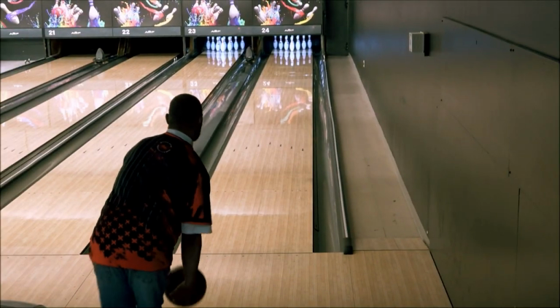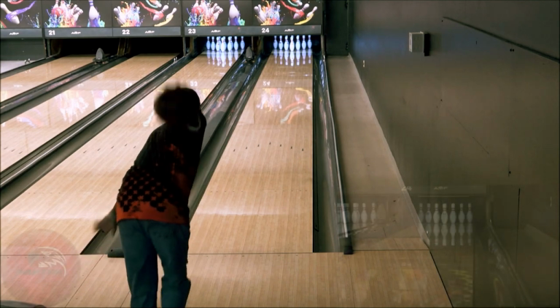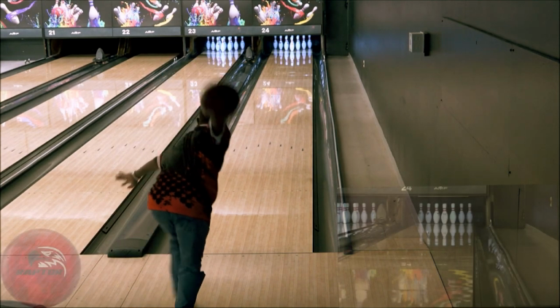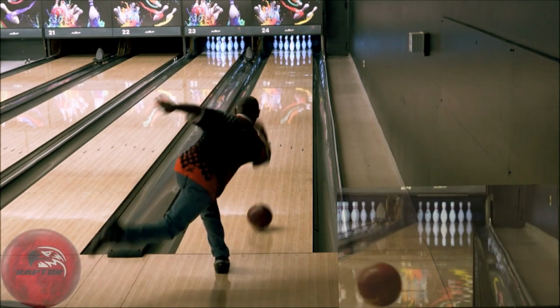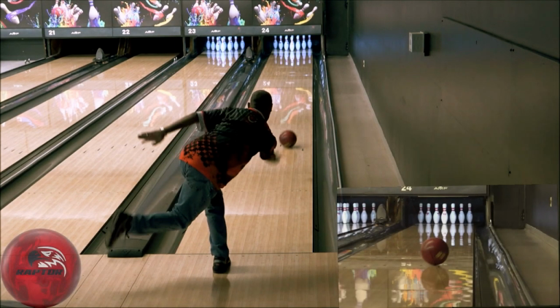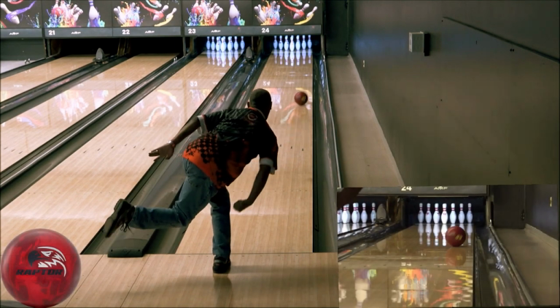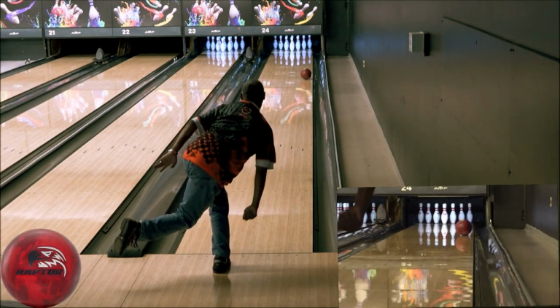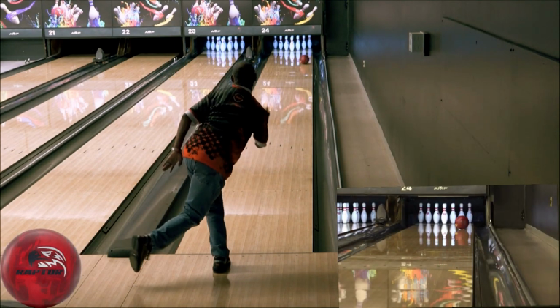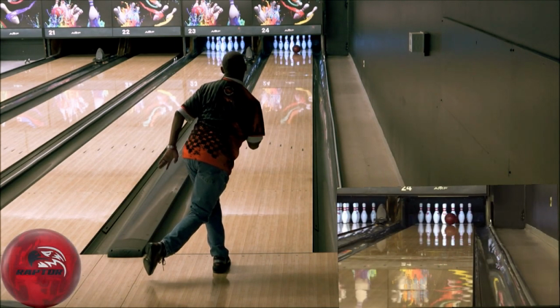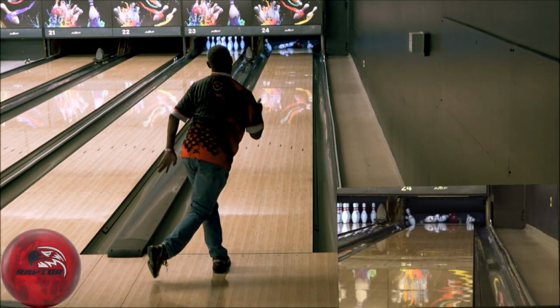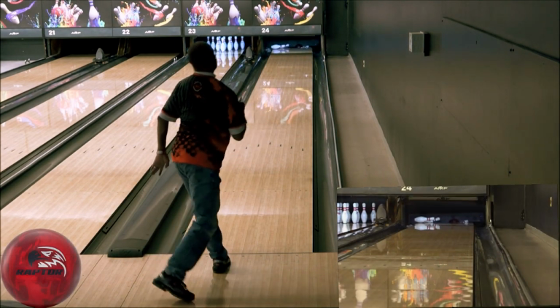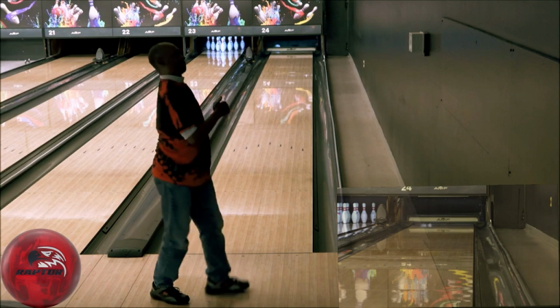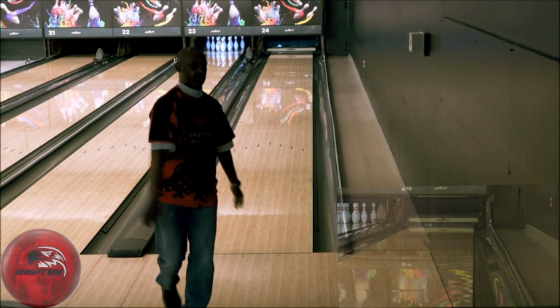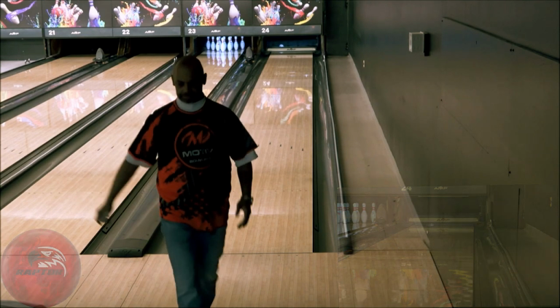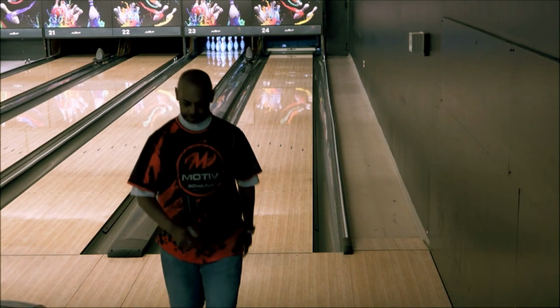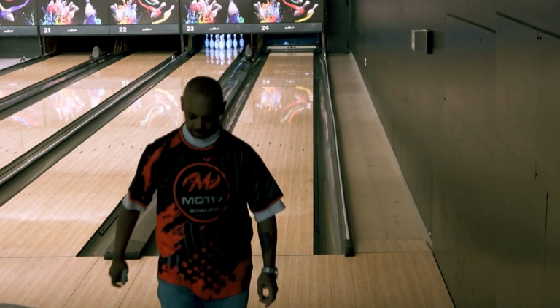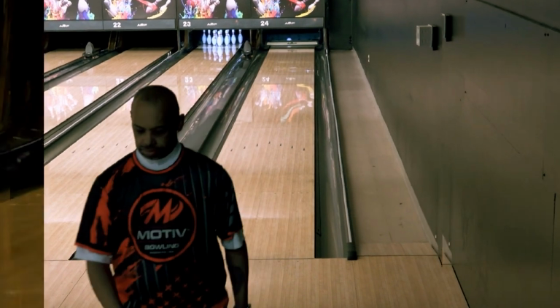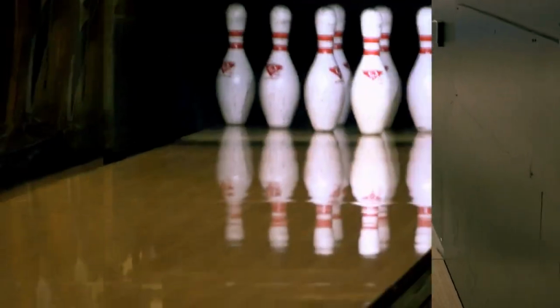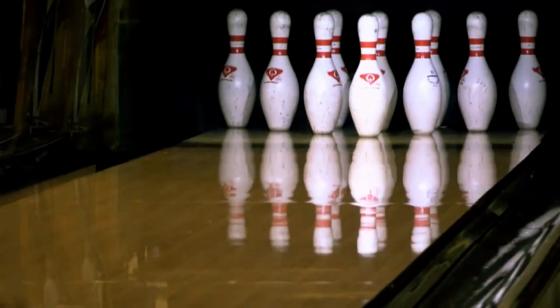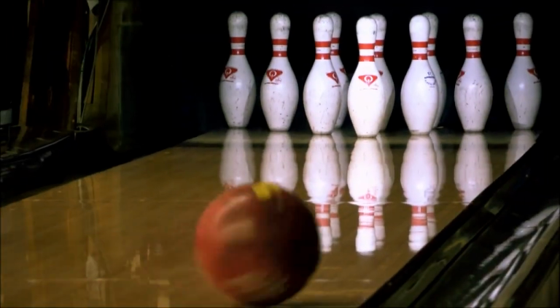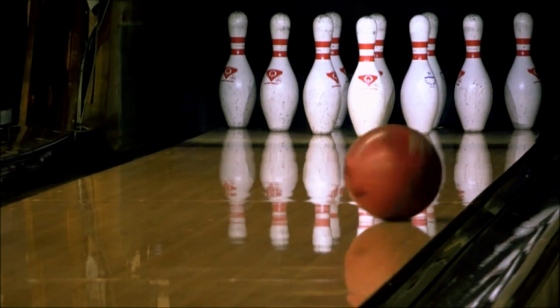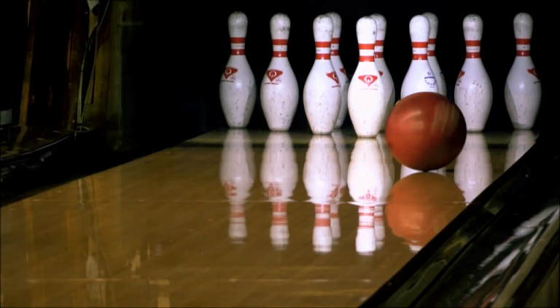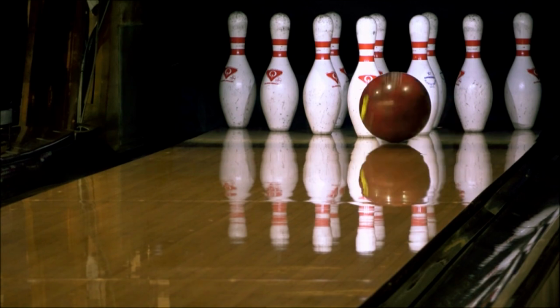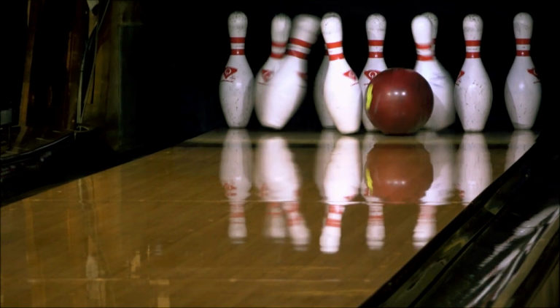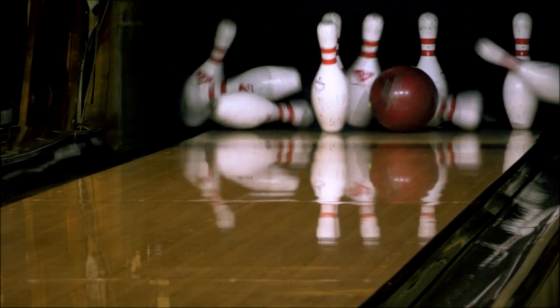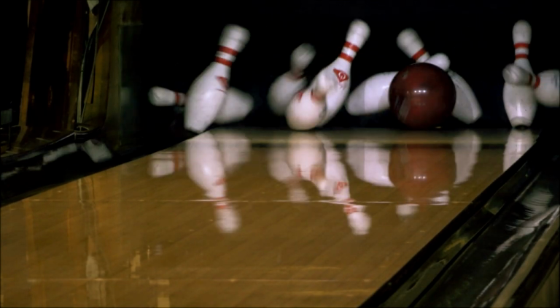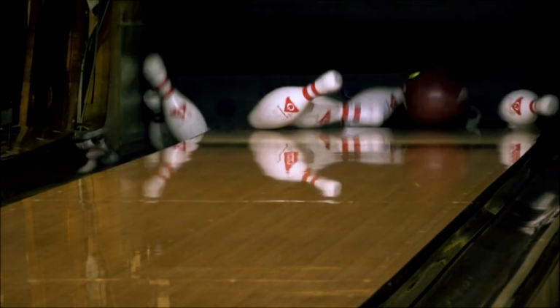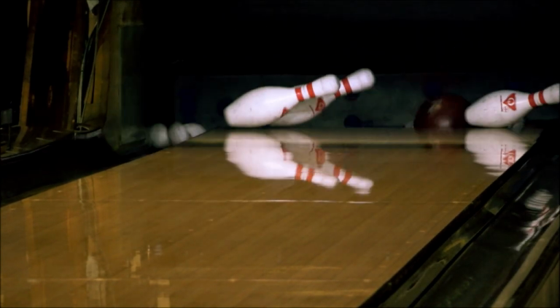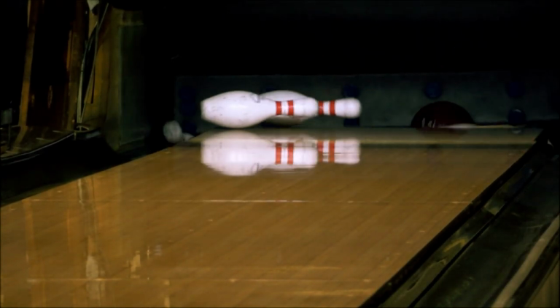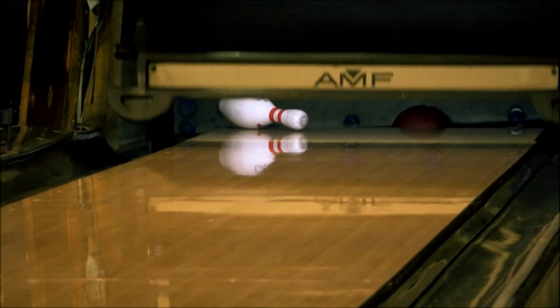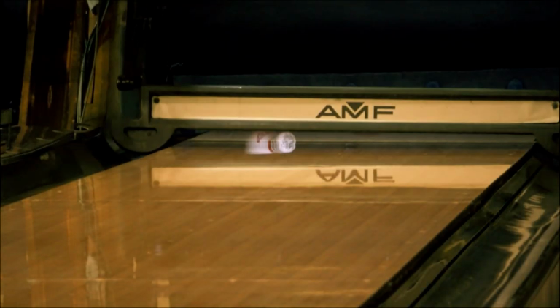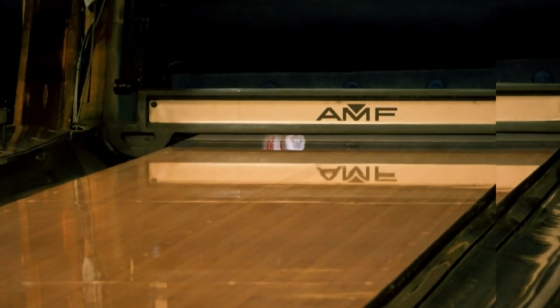On patterns in the 39-42 foot range, on patterns that are longer than 42 feet, I would likely need to use a stronger piece. But with the right surface adjustment, this has the potential to be the first ball out of my bag on the longer patterns.